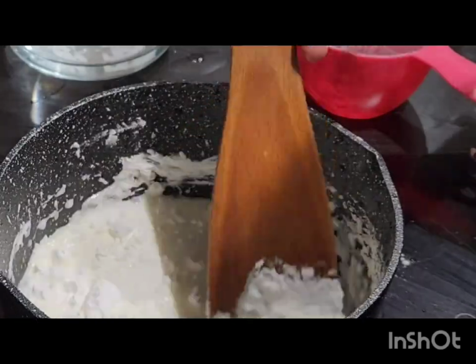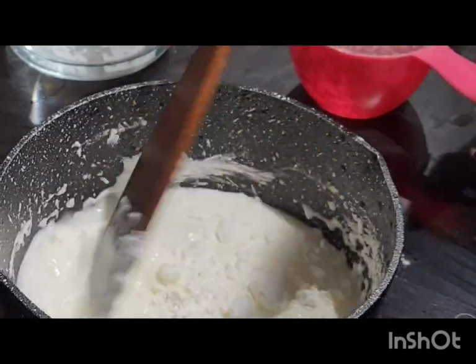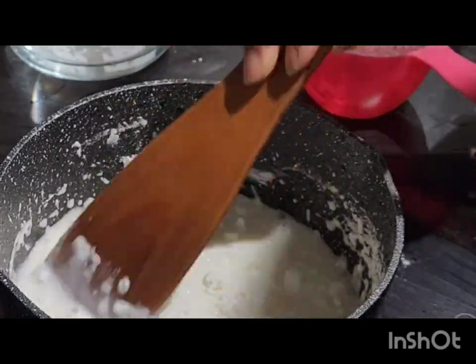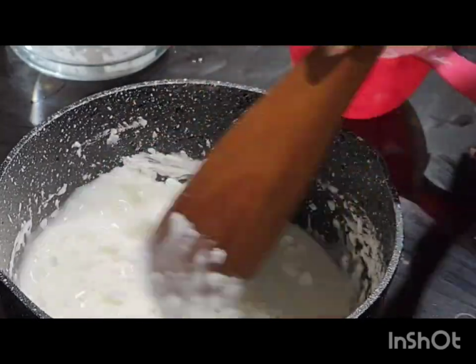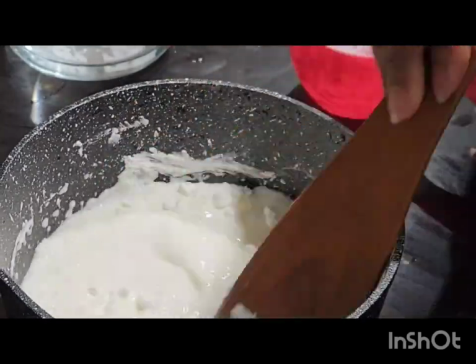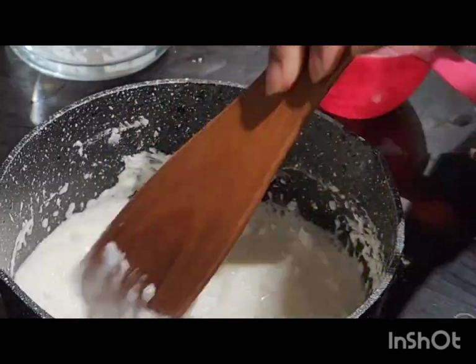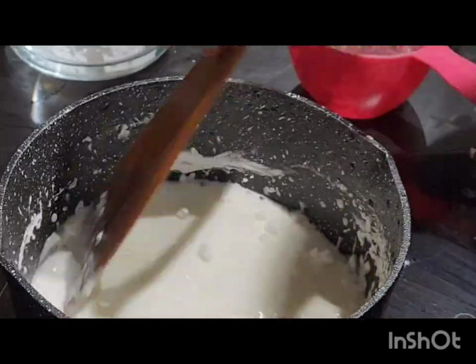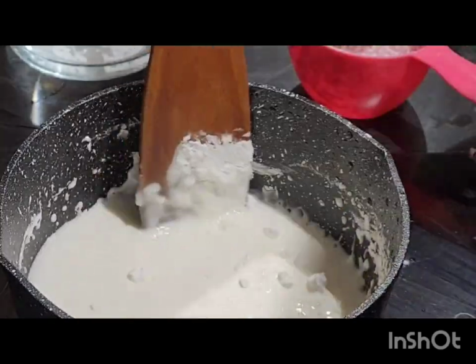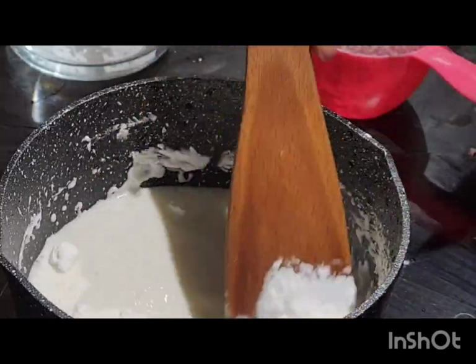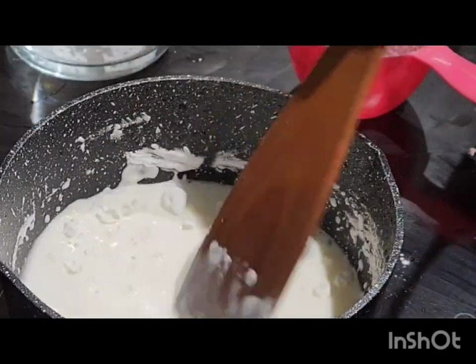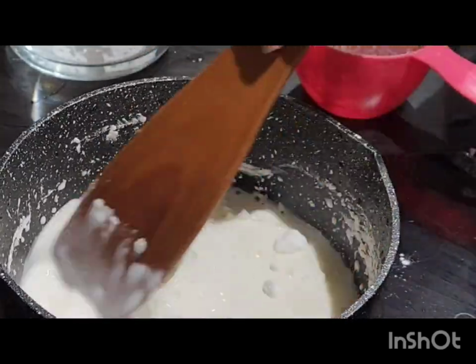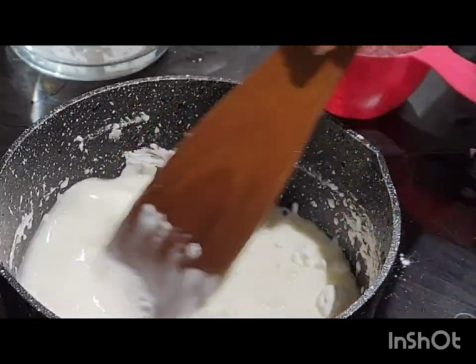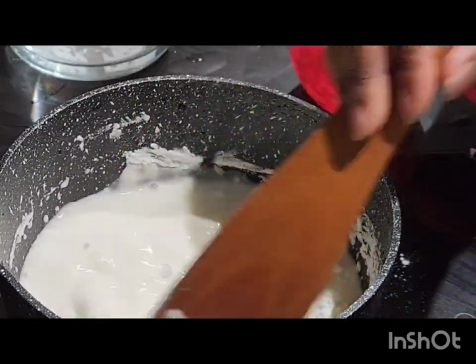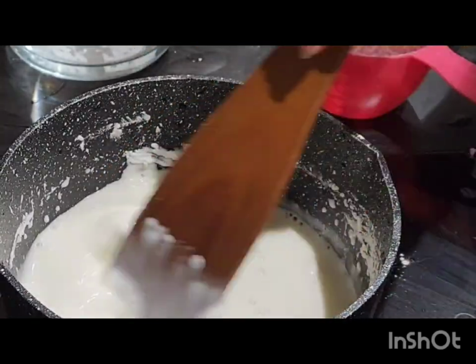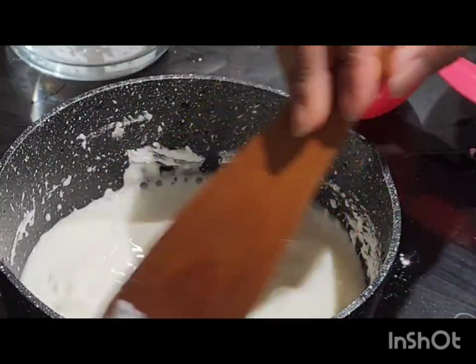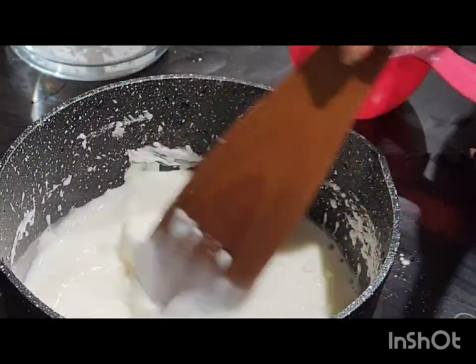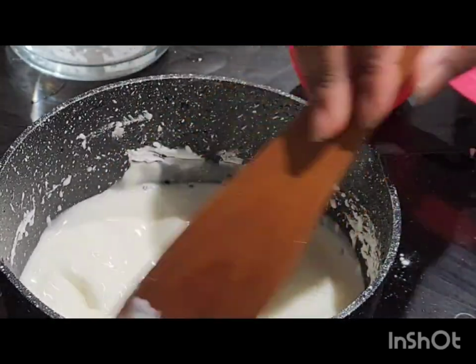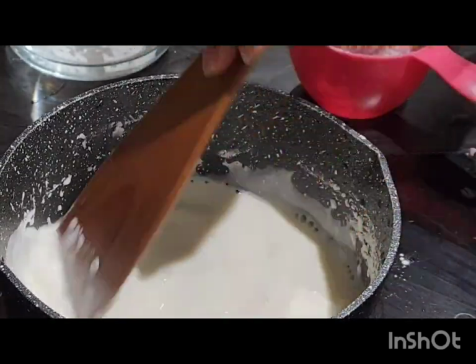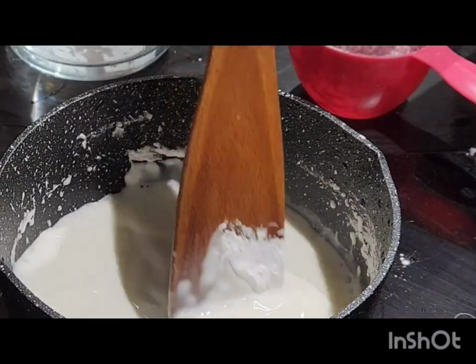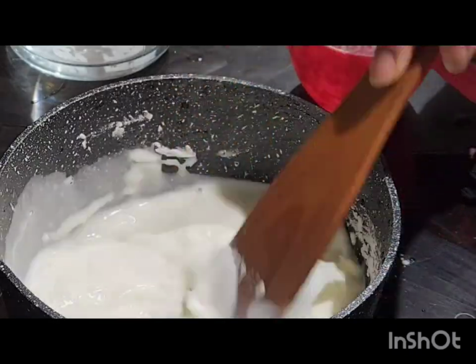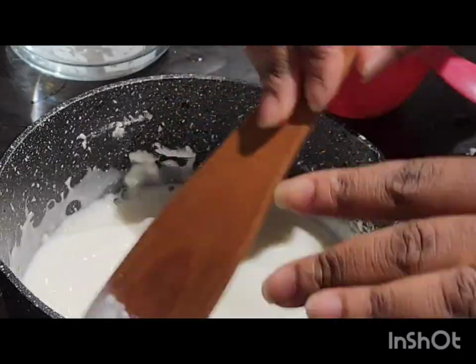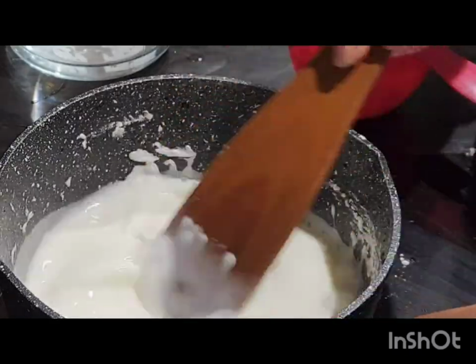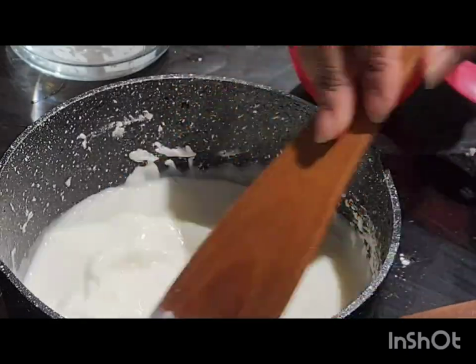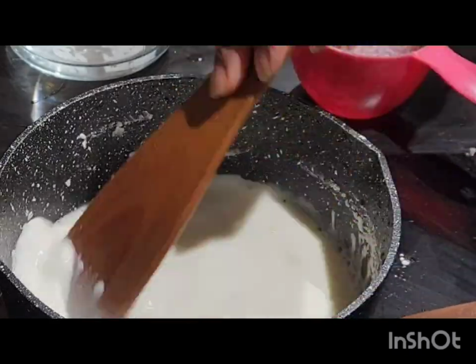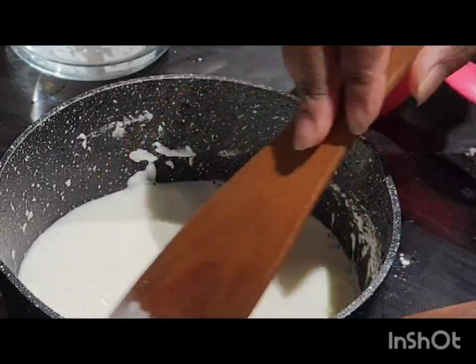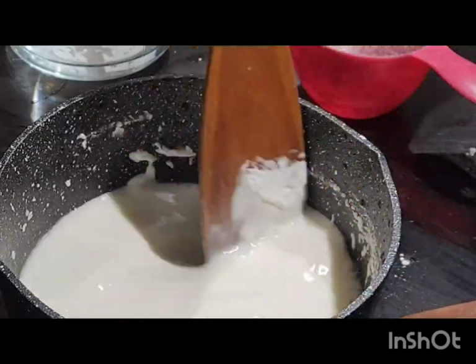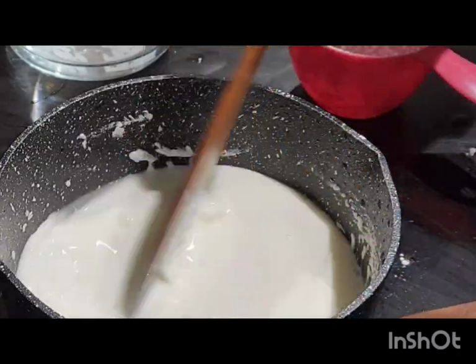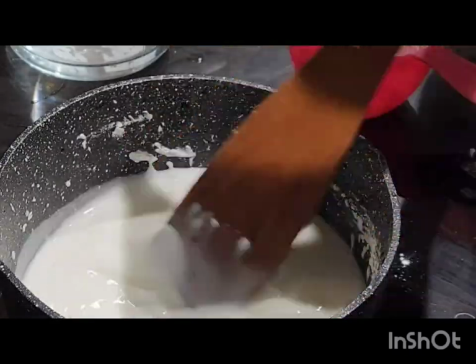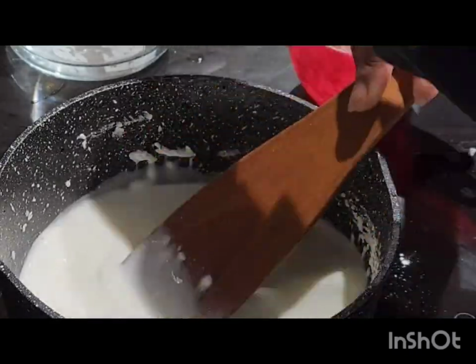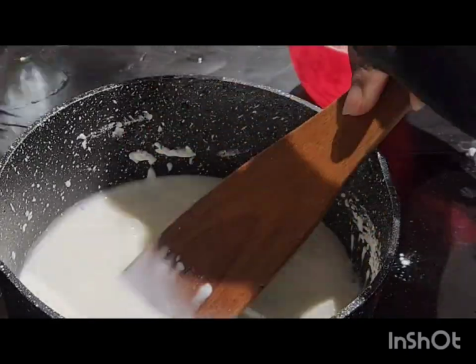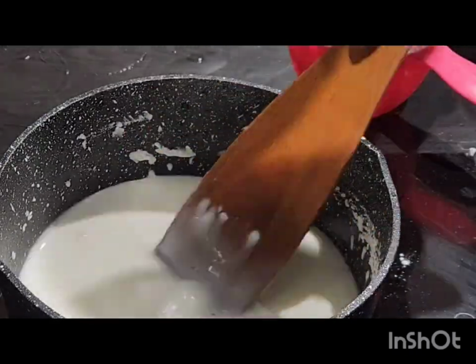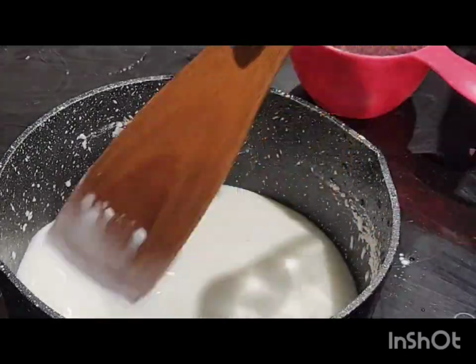Keep mixing till it's very light, as if you are making pap — pap or akamu.